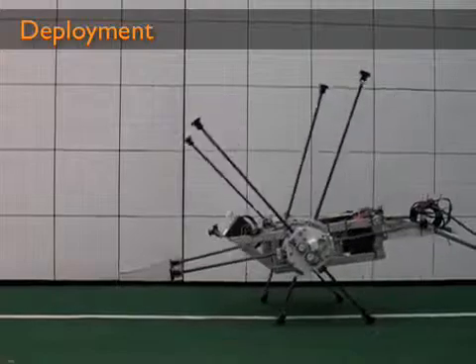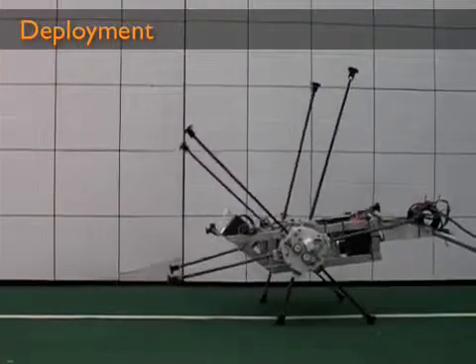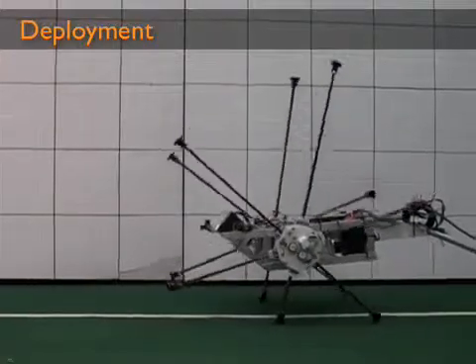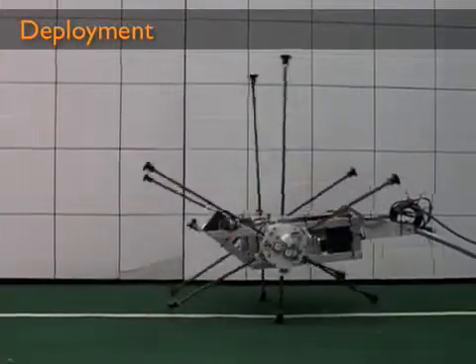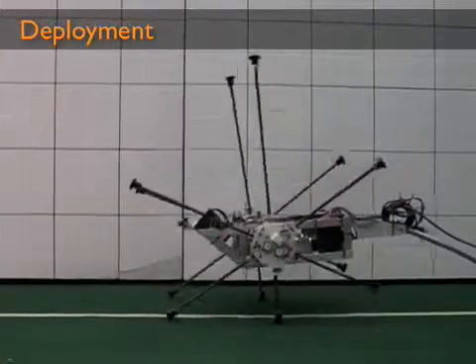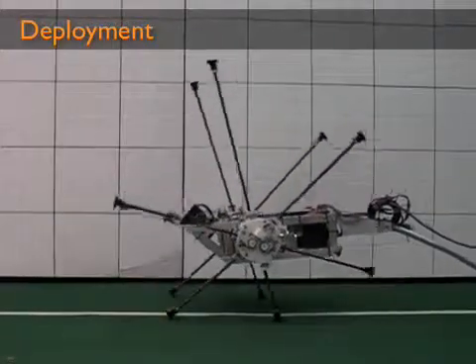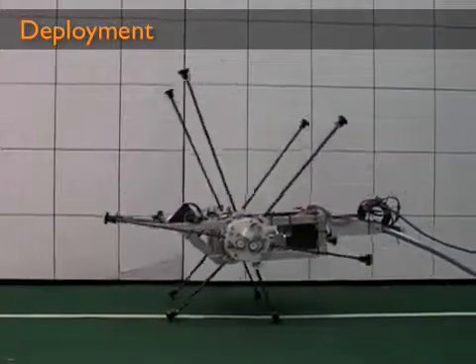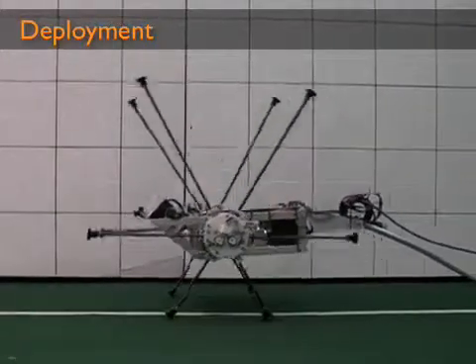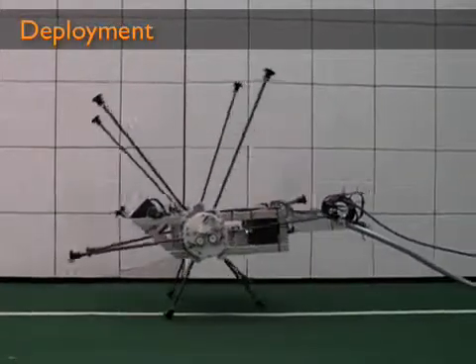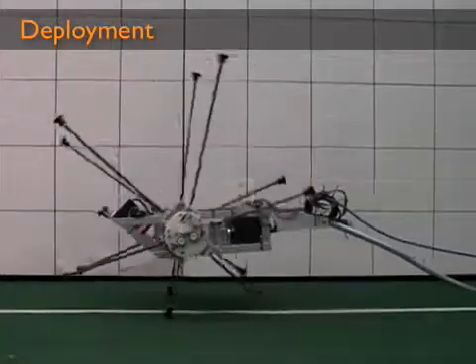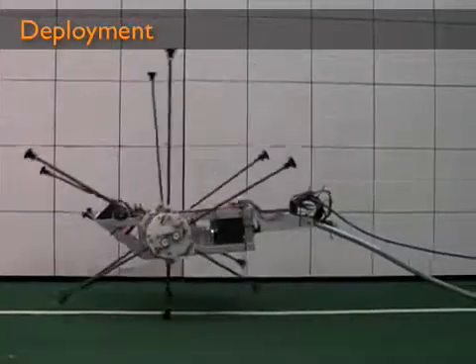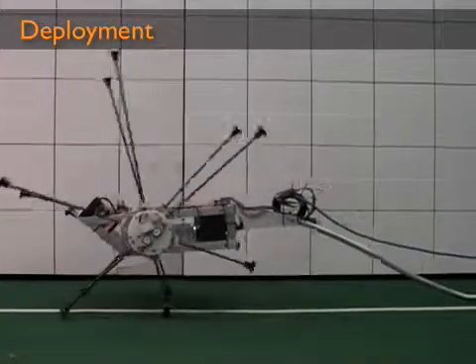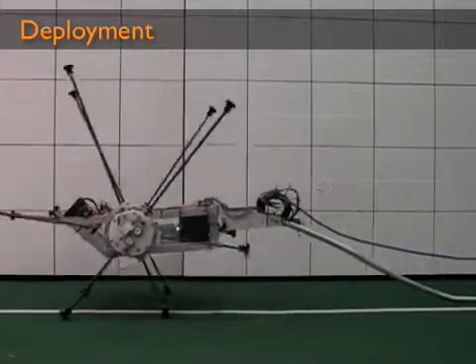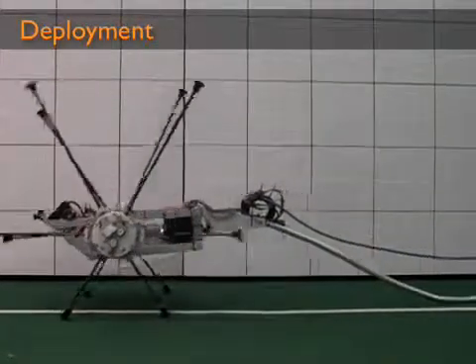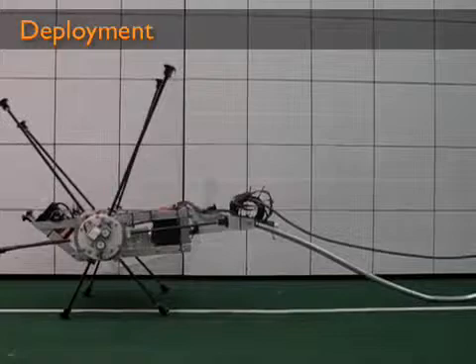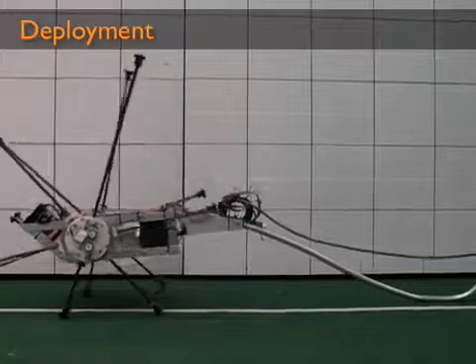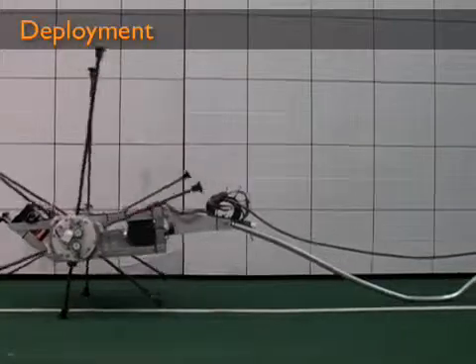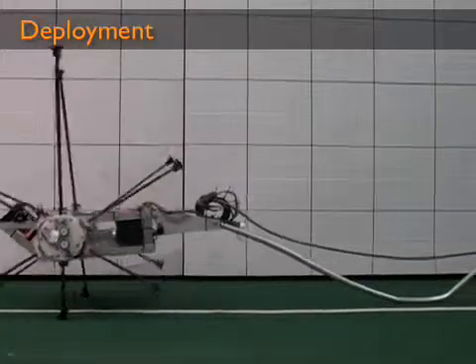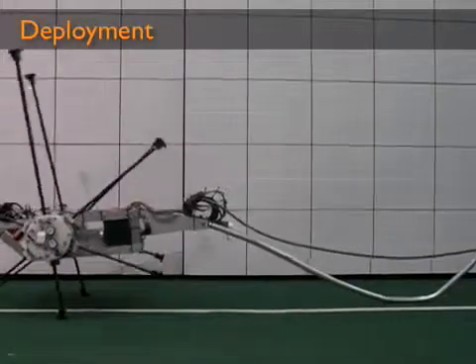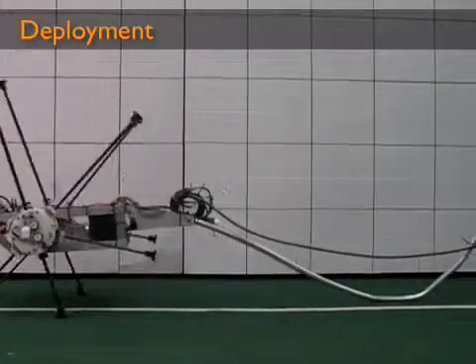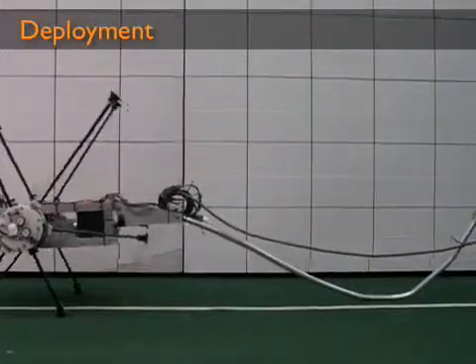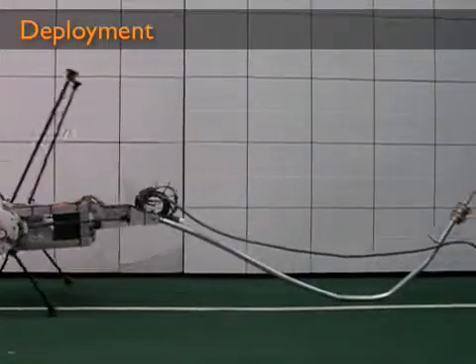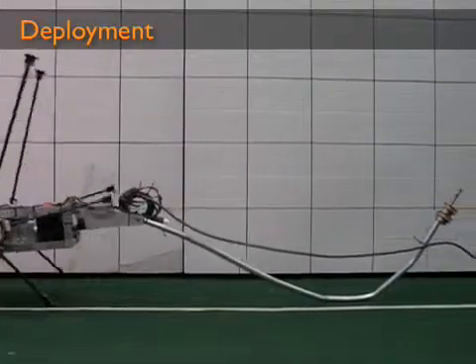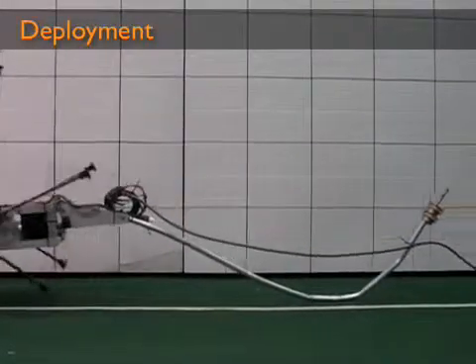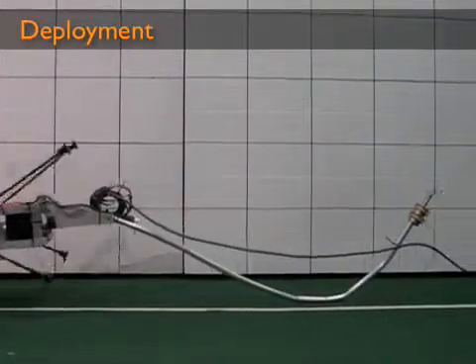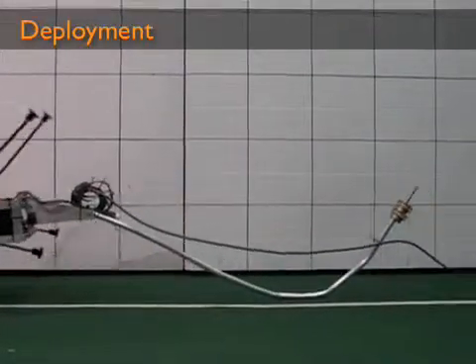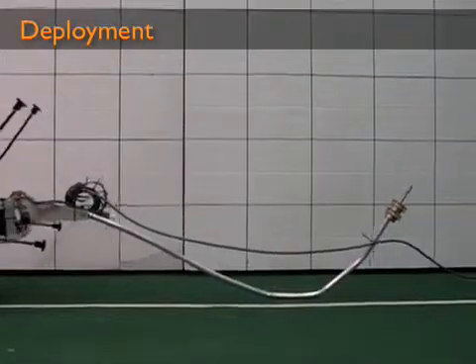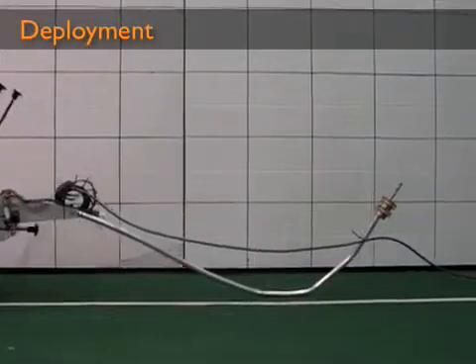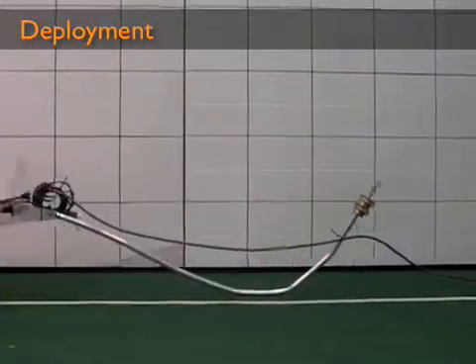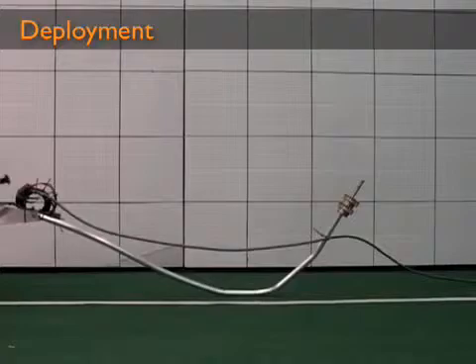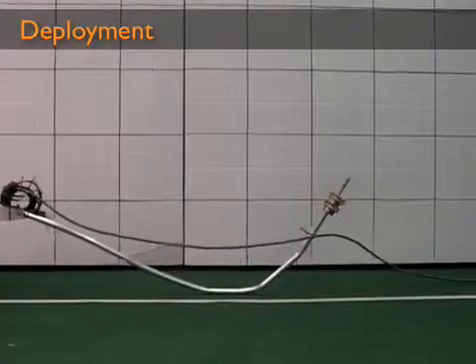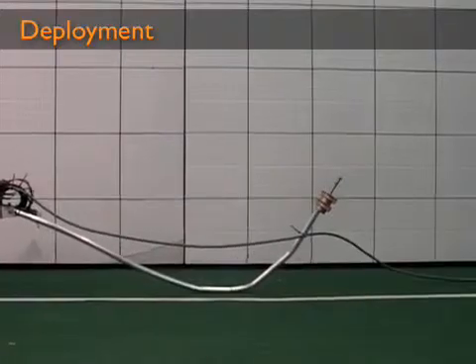The modularity and LabVIEW made it easy to refine the motion control and make a smooth transition from simulation to actual motion. Here Impasse demonstrates its refined walking algorithm.